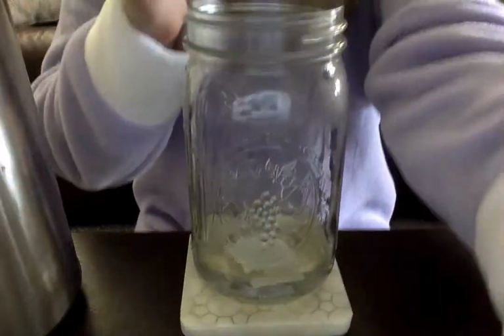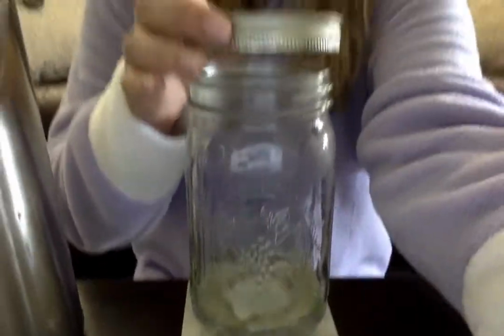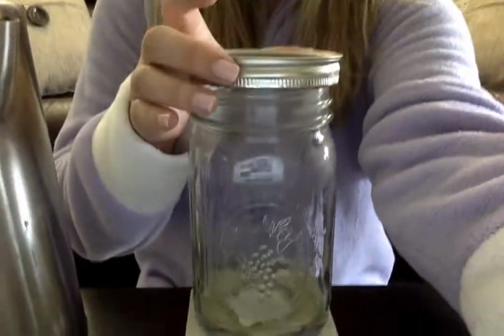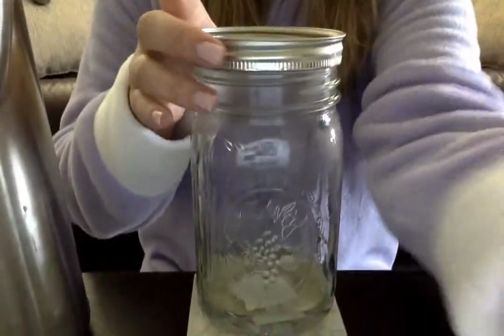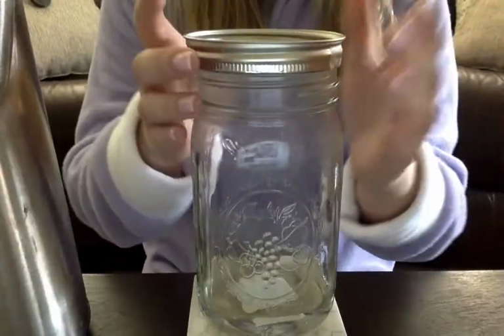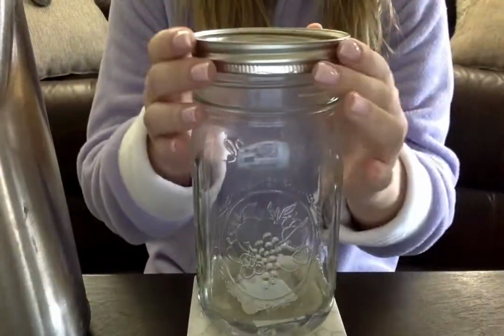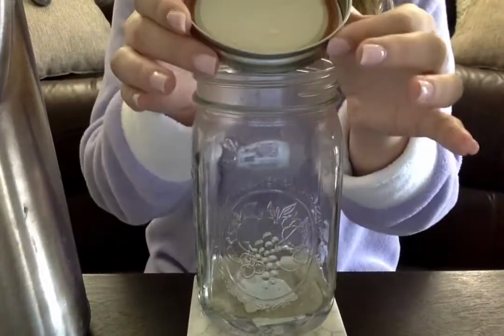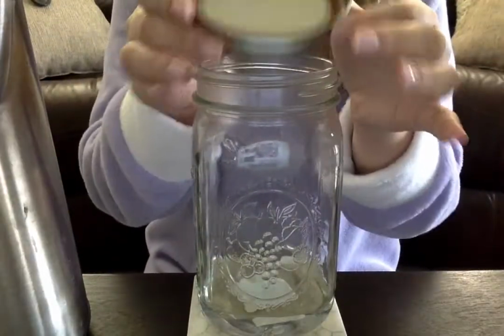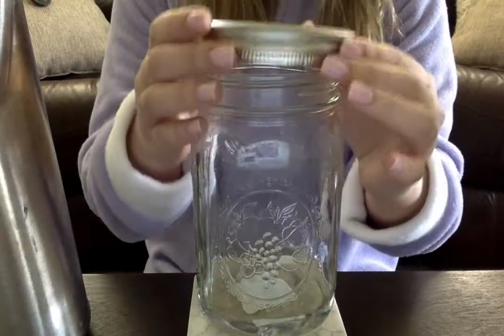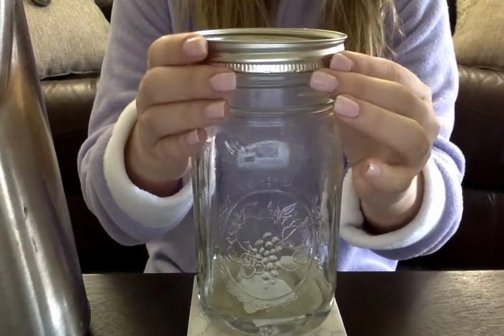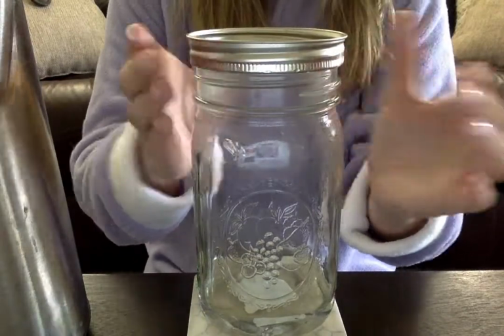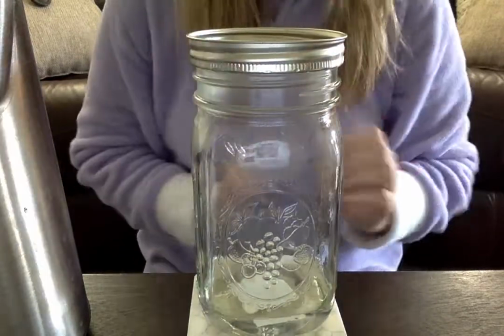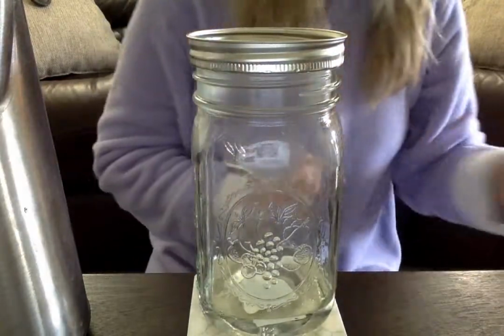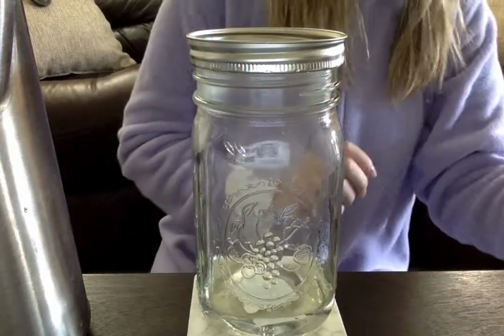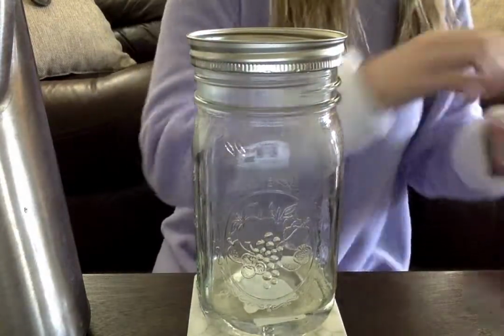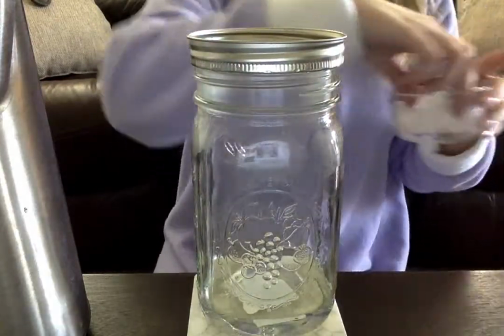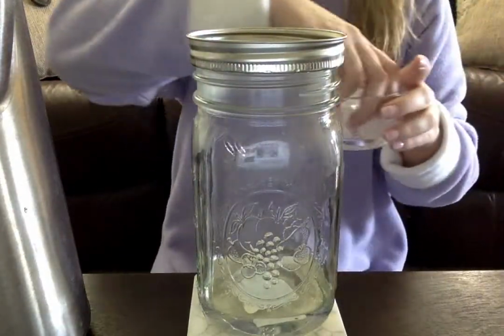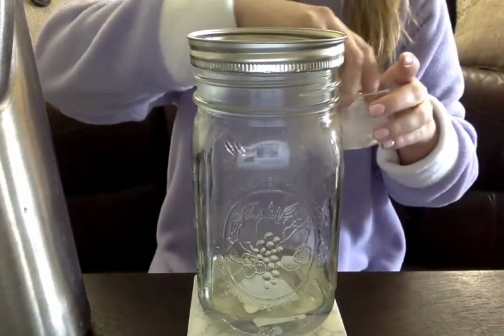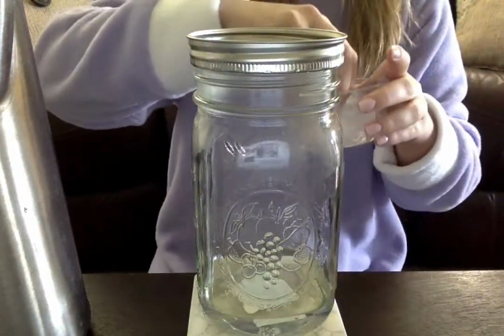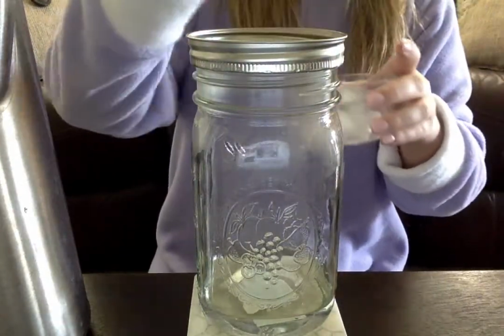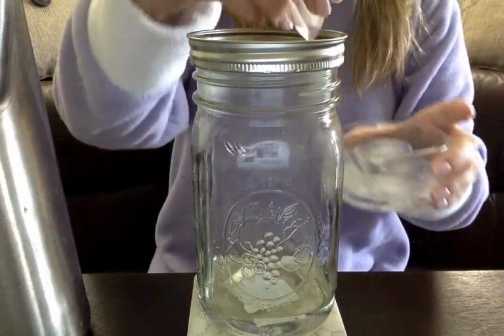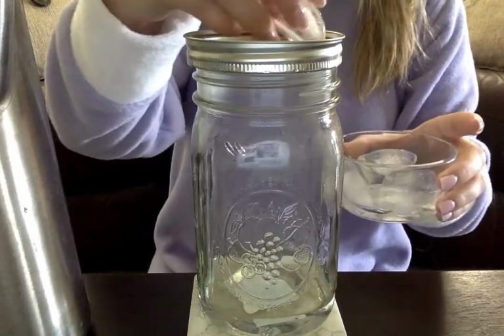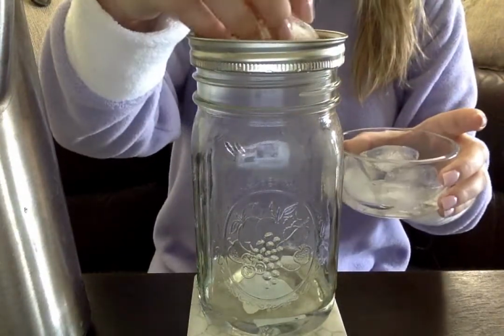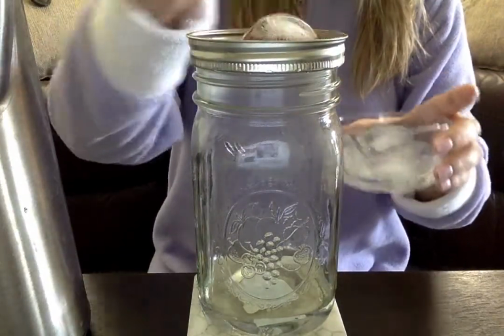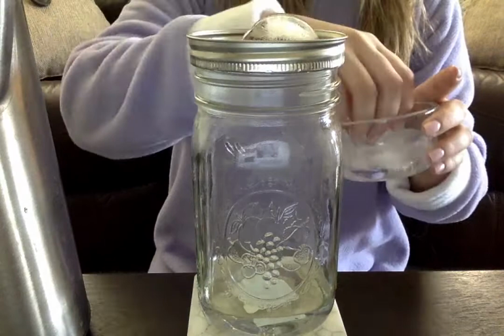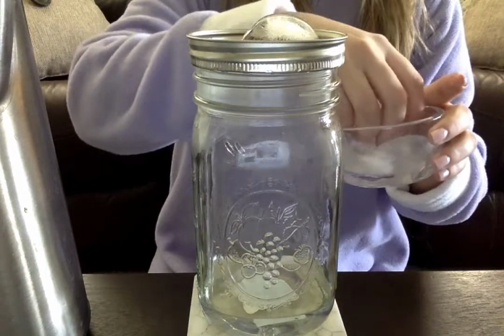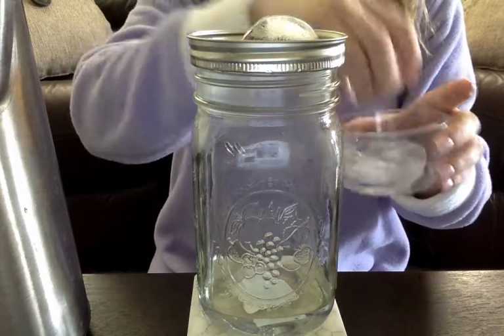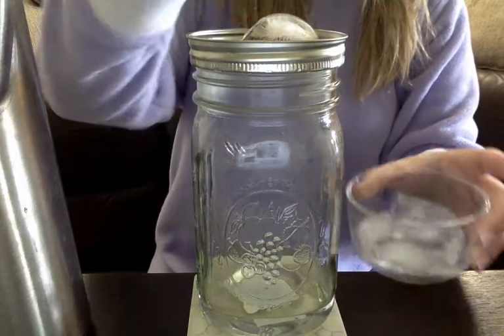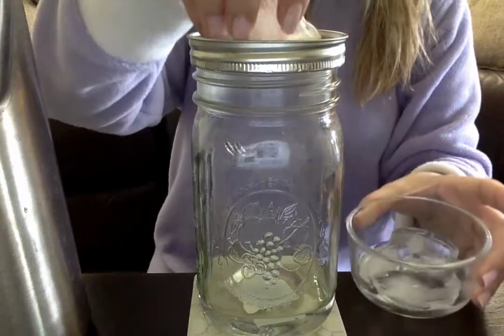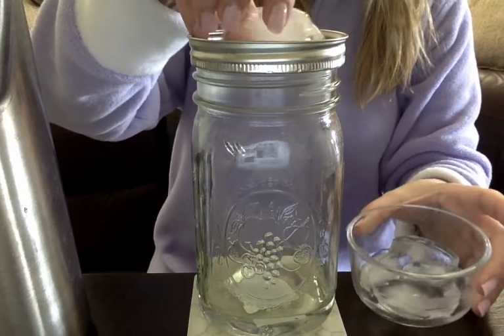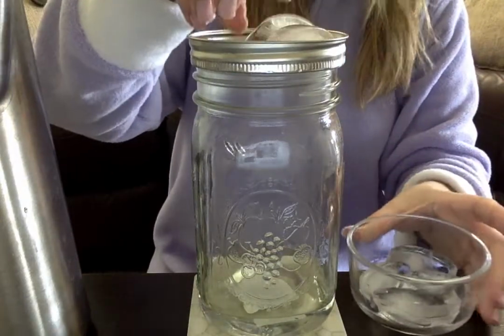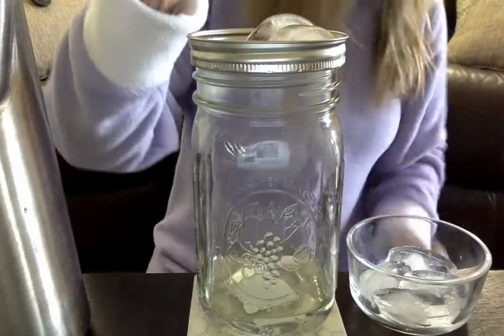Next, what you're going to do is put your lid upside down on the top of the jar like that, and you're going to go ahead and put your ice cubes in. They're going to sit in there for about 20 seconds.